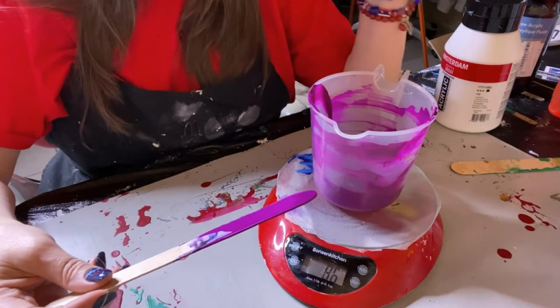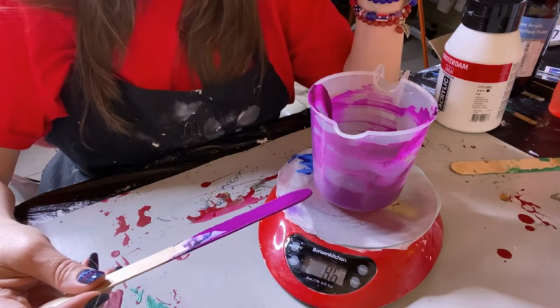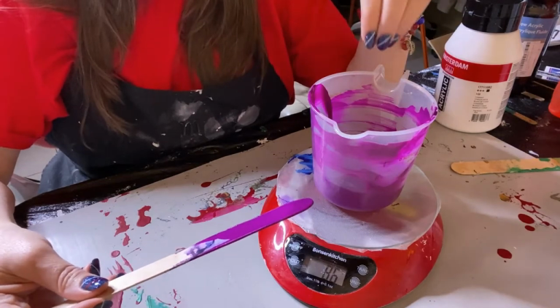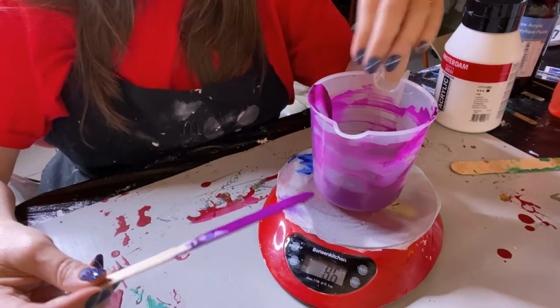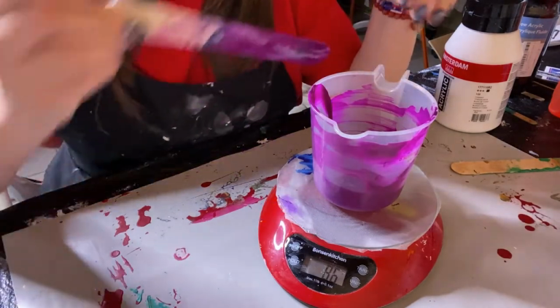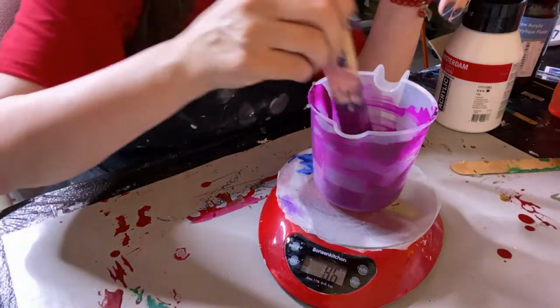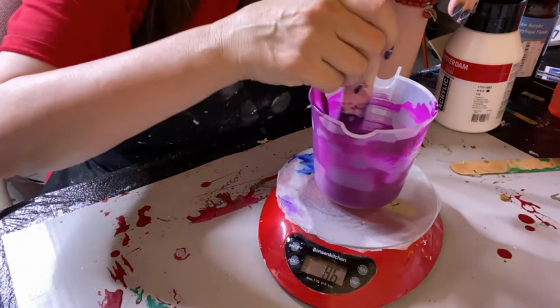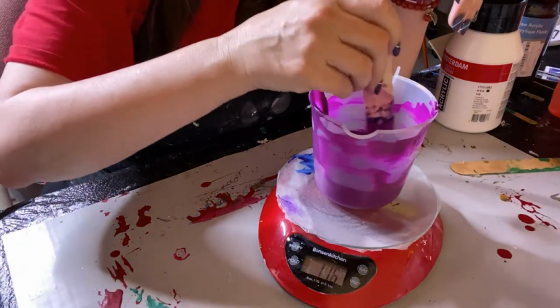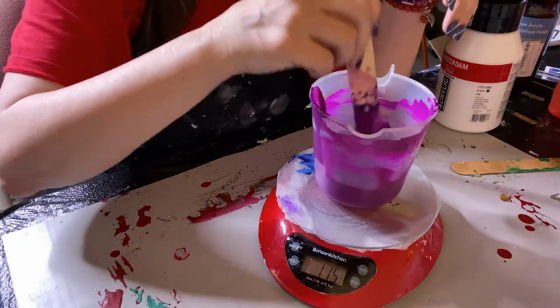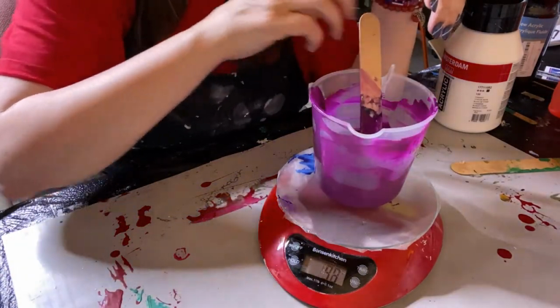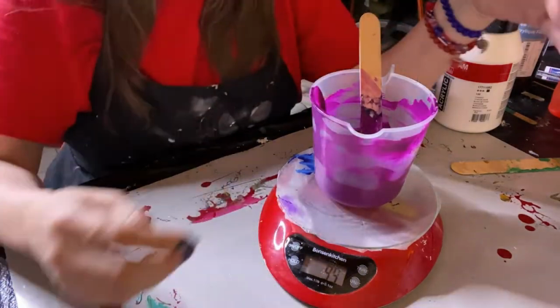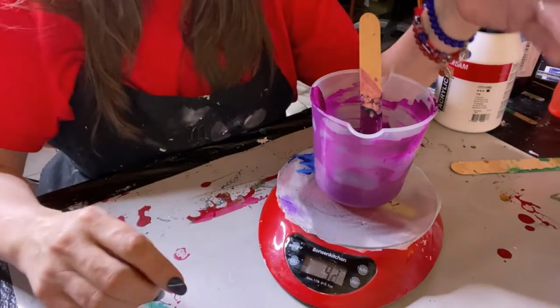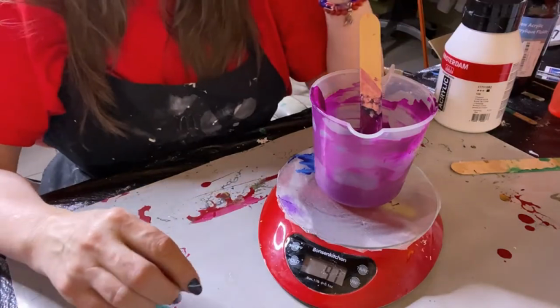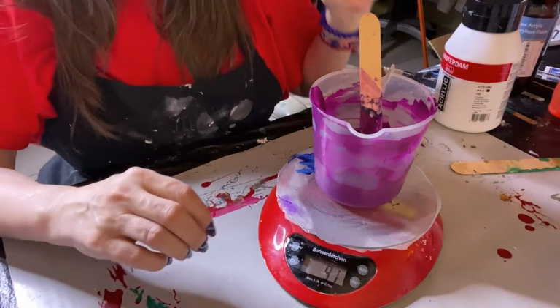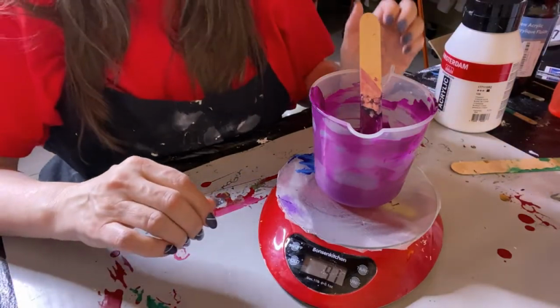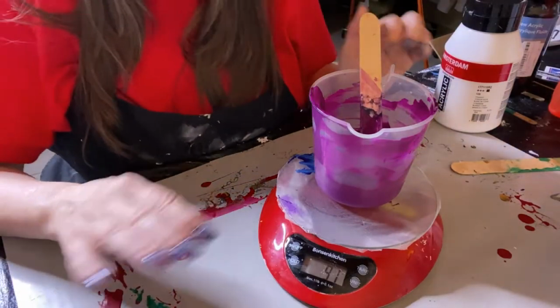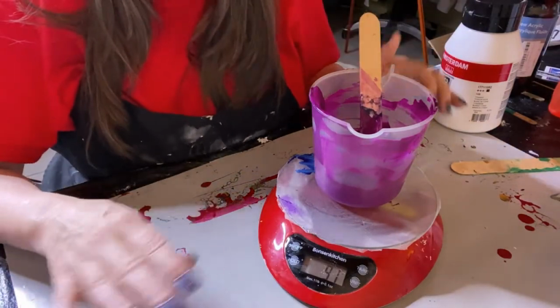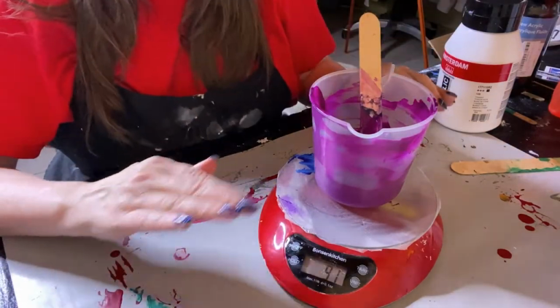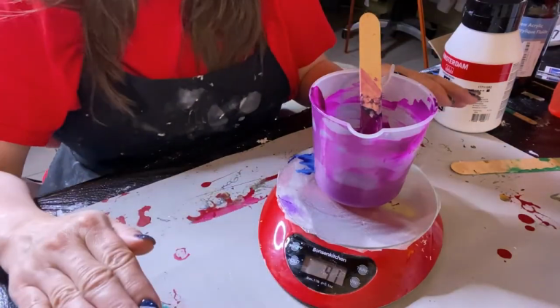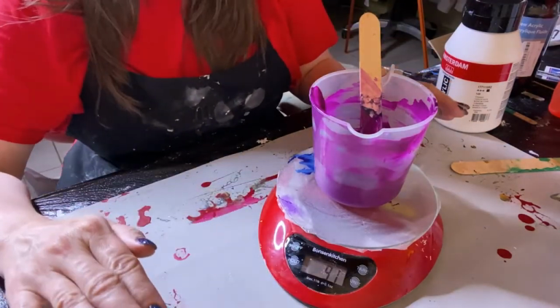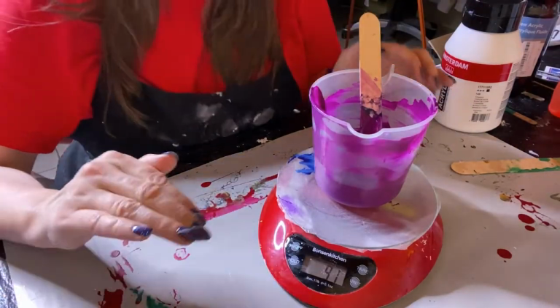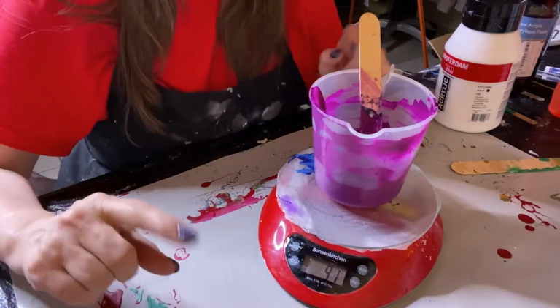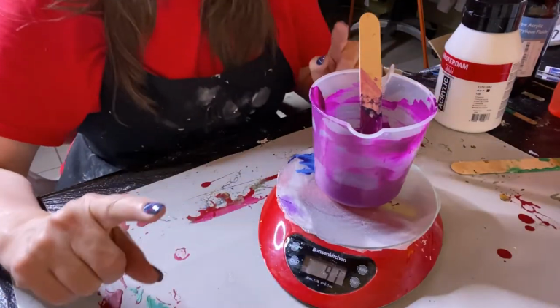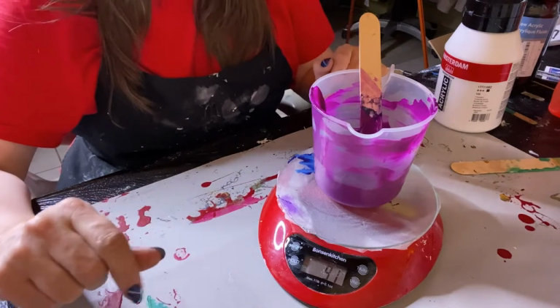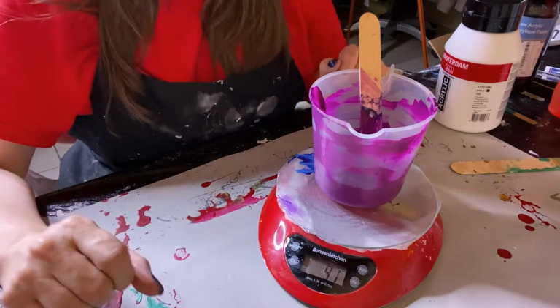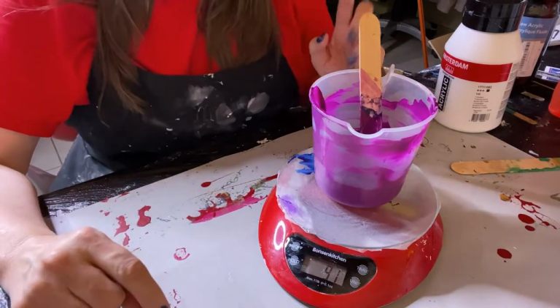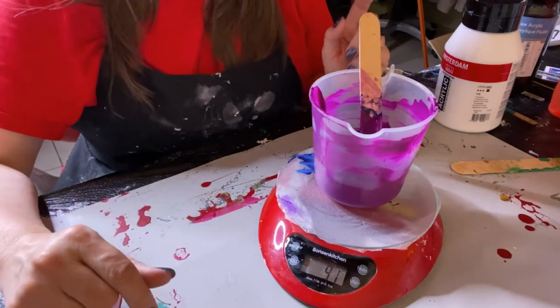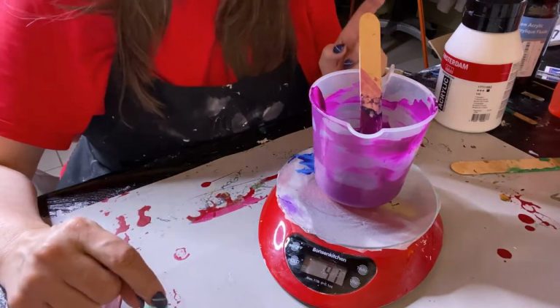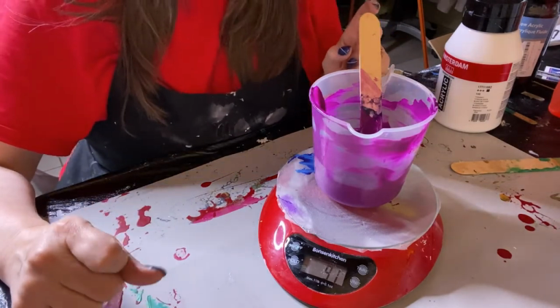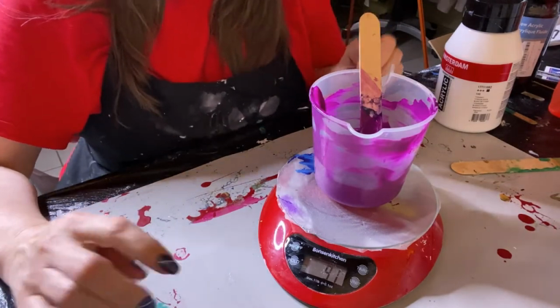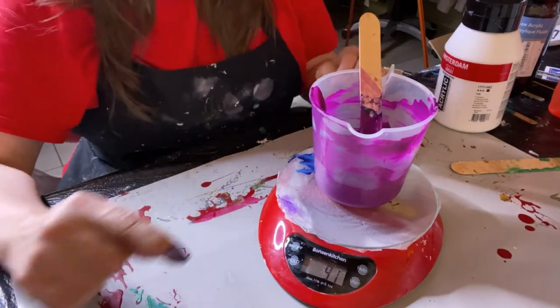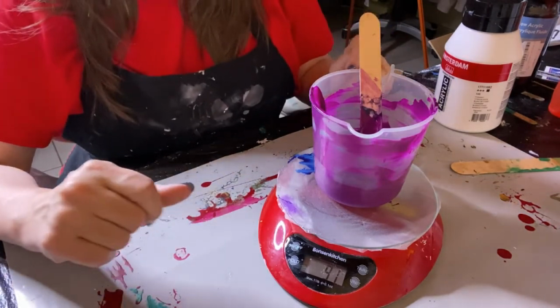By measuring by weight, that's how you get that same consistency — I'm not spending time doing drip tests or anything. I am the mother of 10 children, although the majority of them are grown and gone, so I now have six grandchildren.